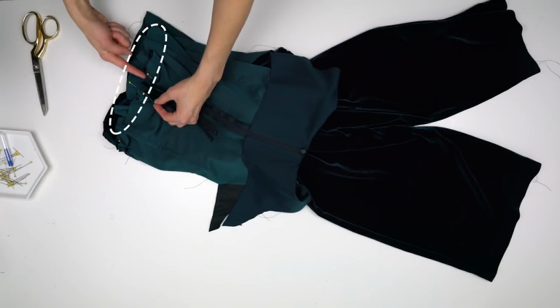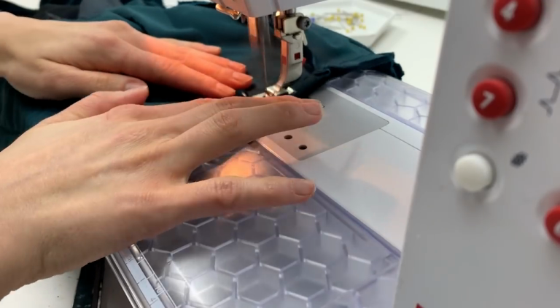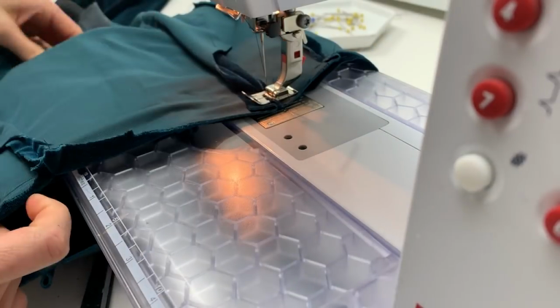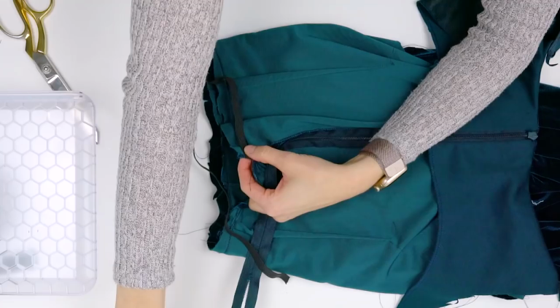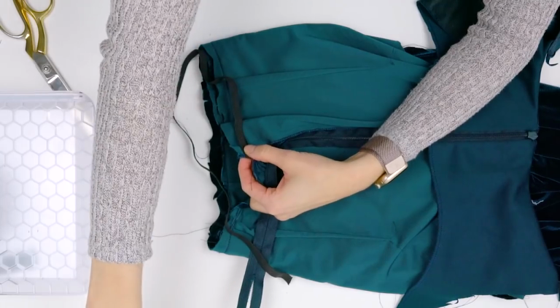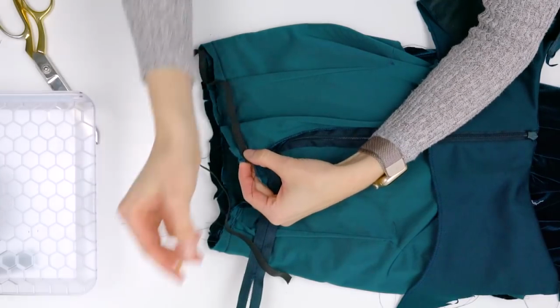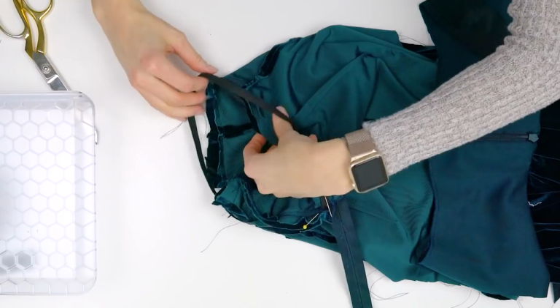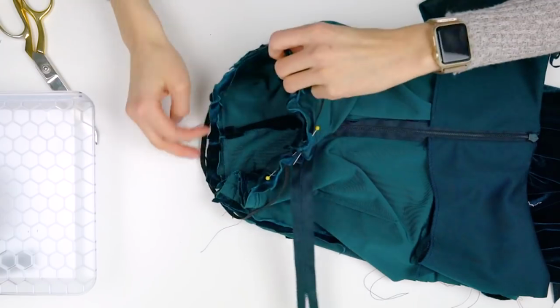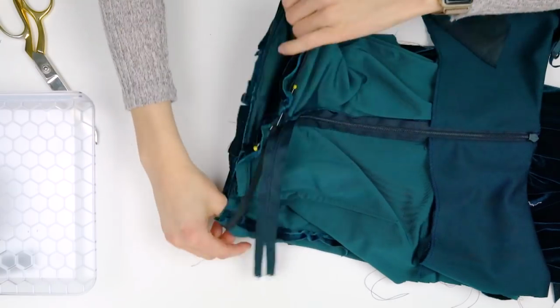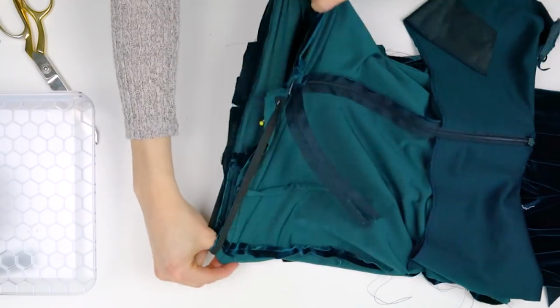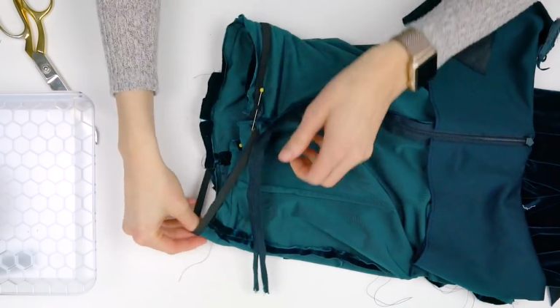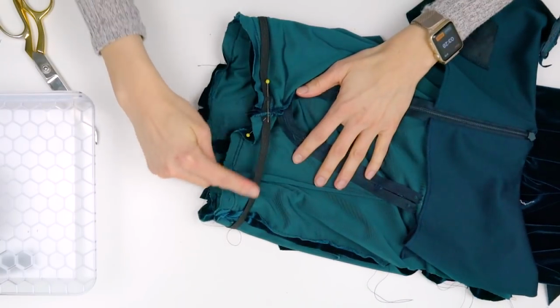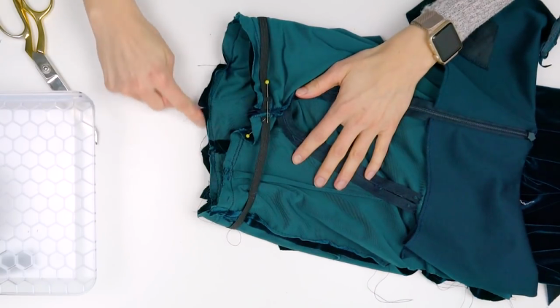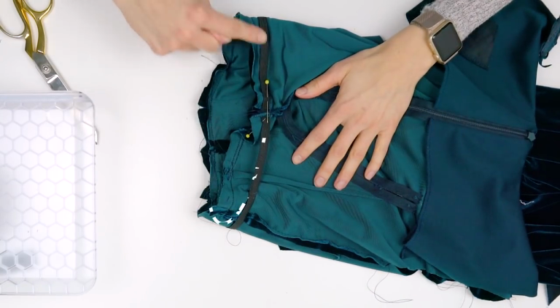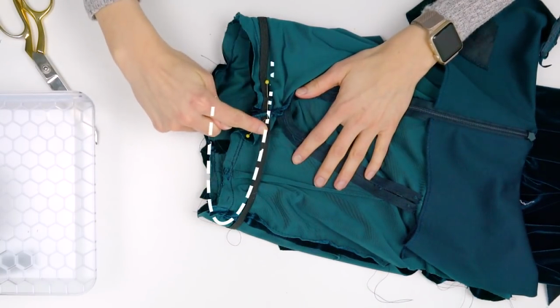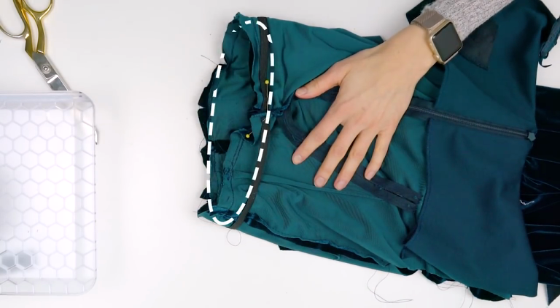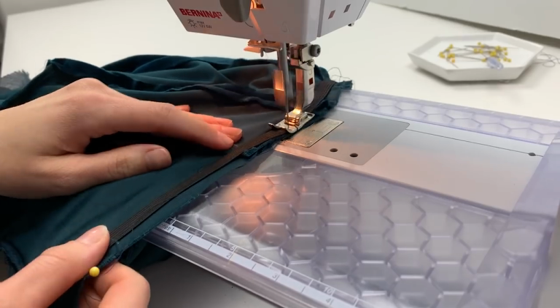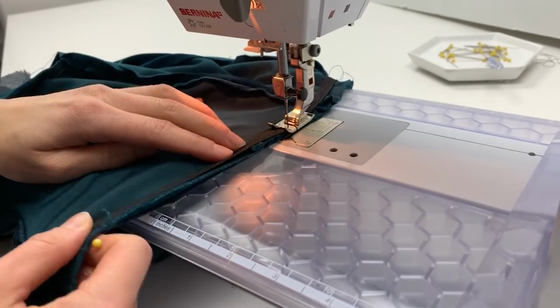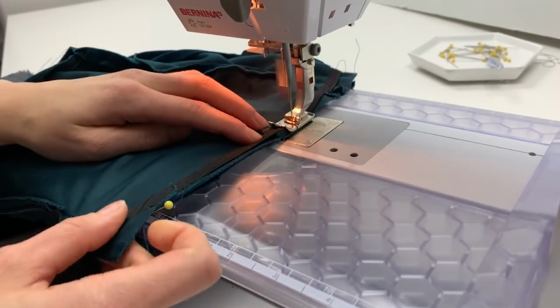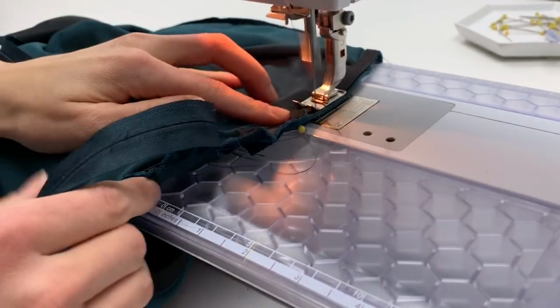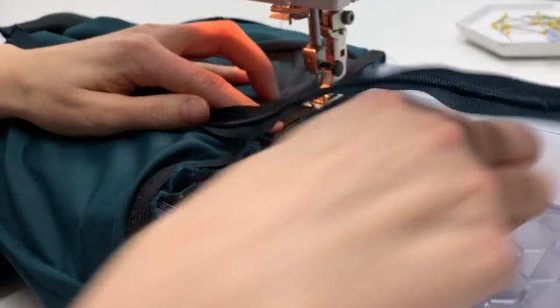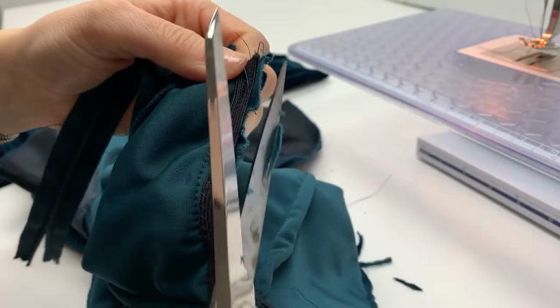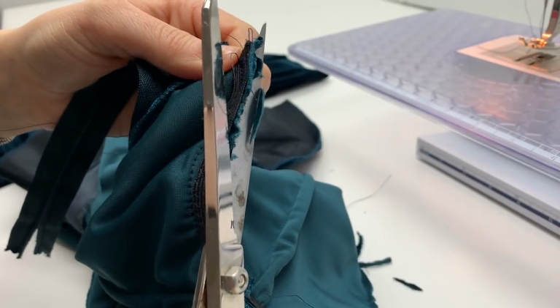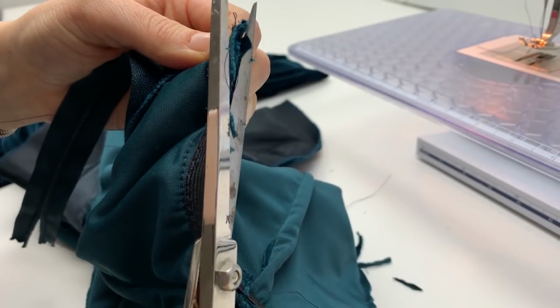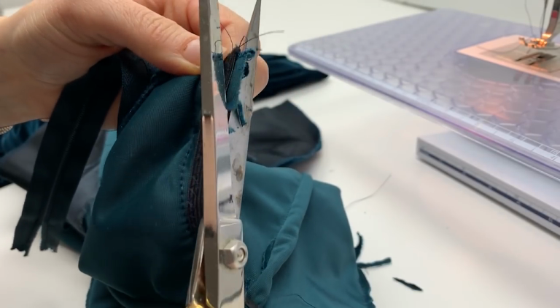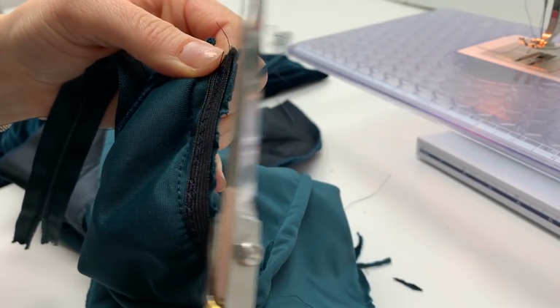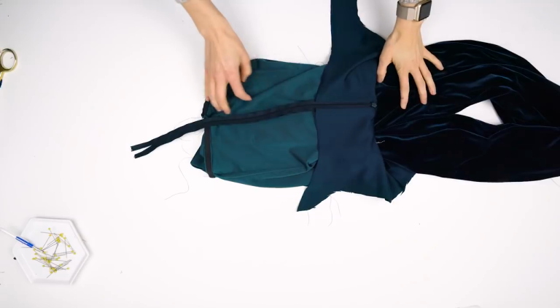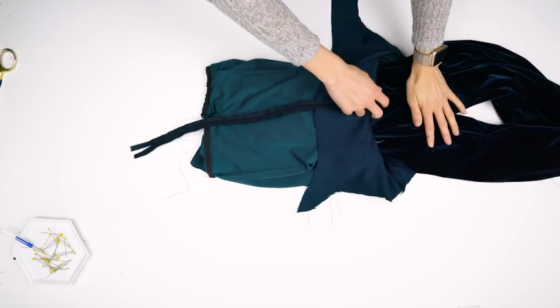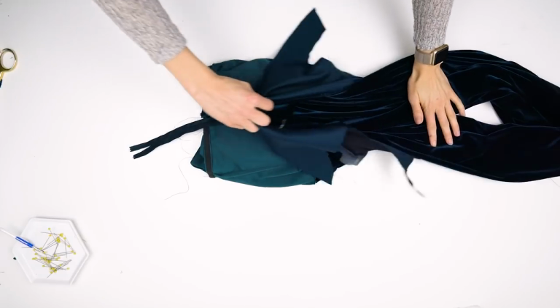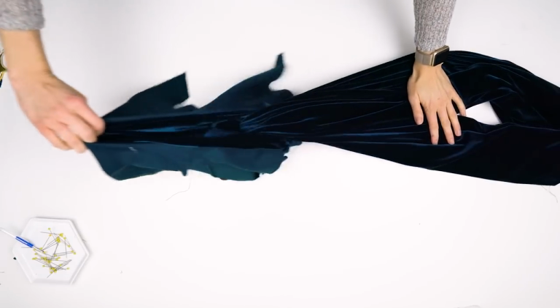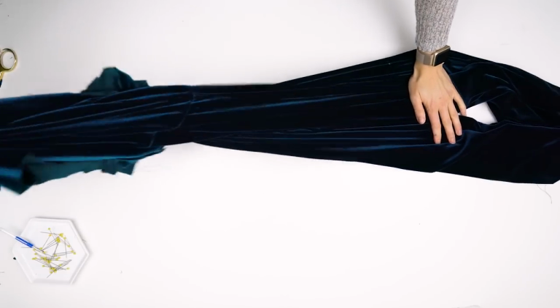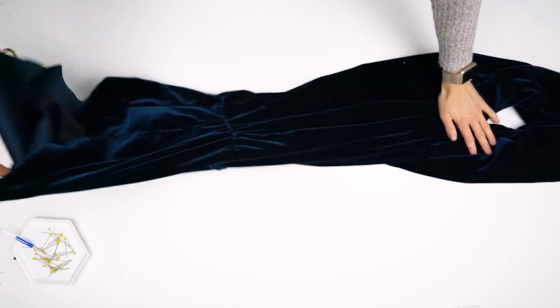In order to keep the waist nice and fitted, I added quarter-inch to half-inch elastic. Measure the elastic out around your waist, then pin it to the waist of the jumpsuit. Stretch the elastic to fit the jumpsuit while you sew, then zigzag stitch it in place and trim off any excess.